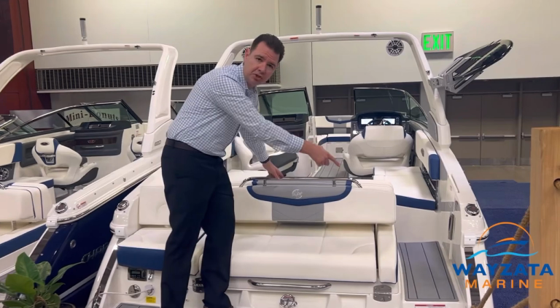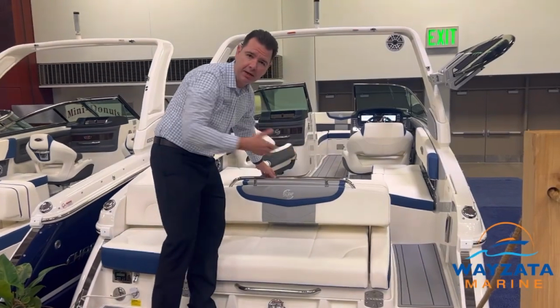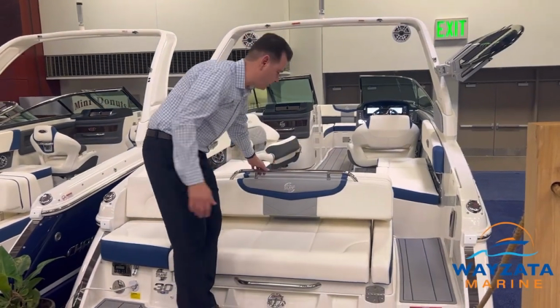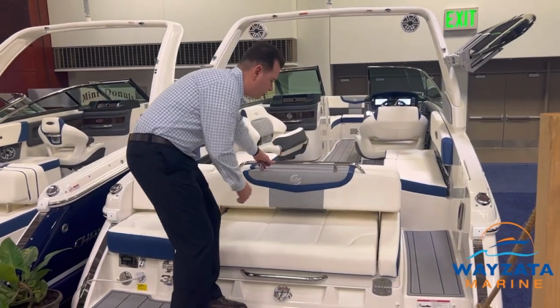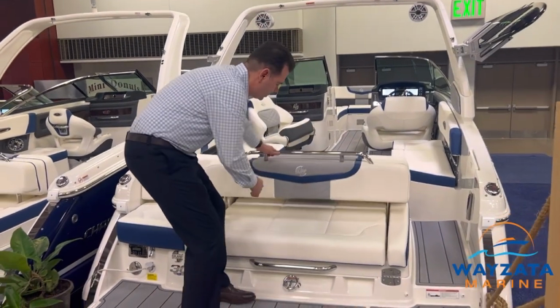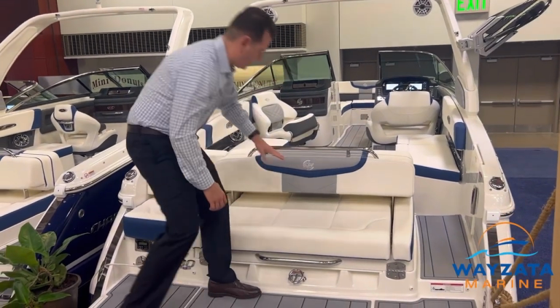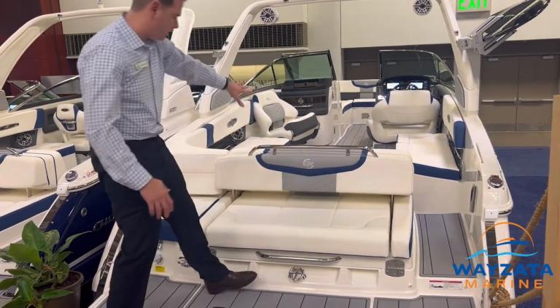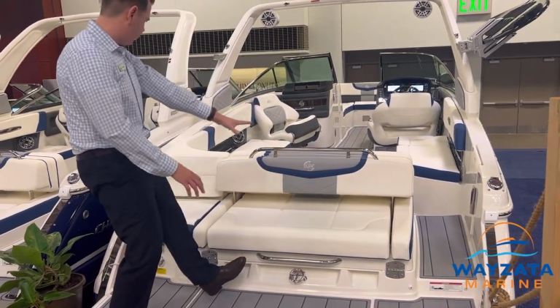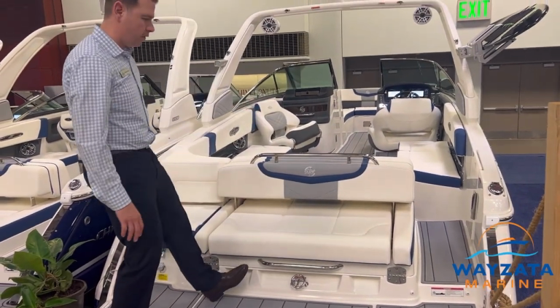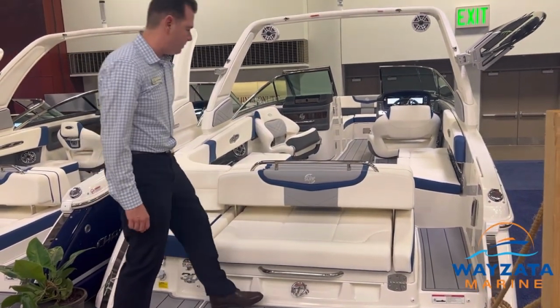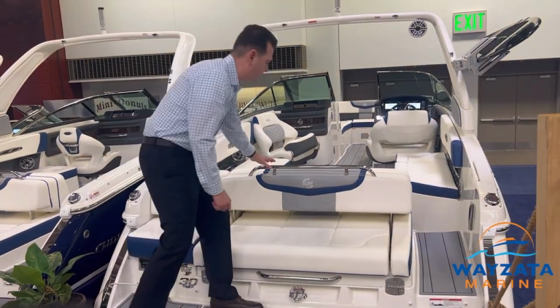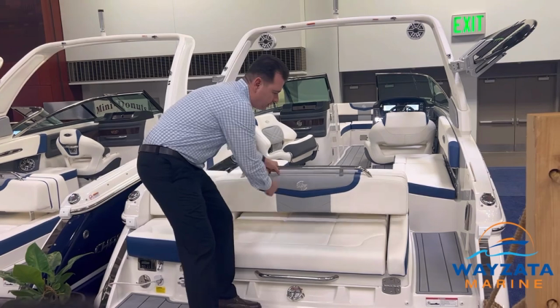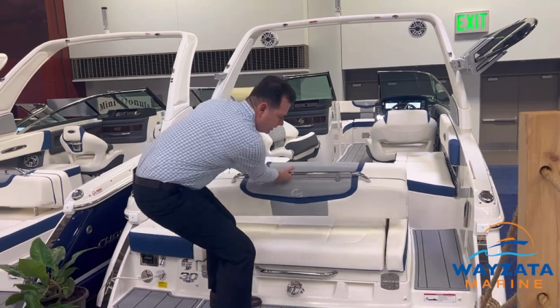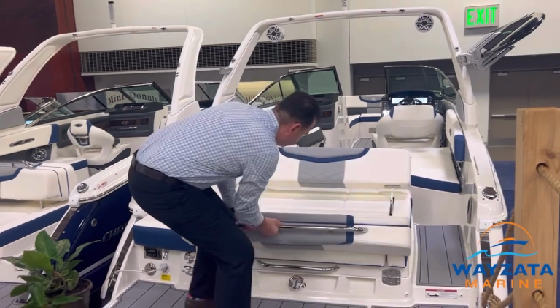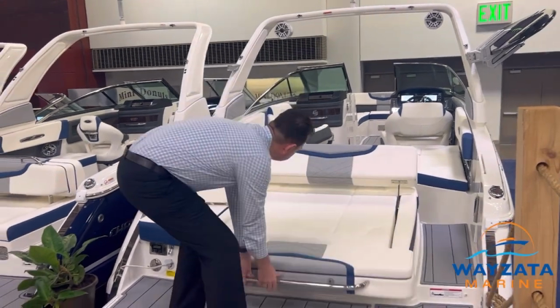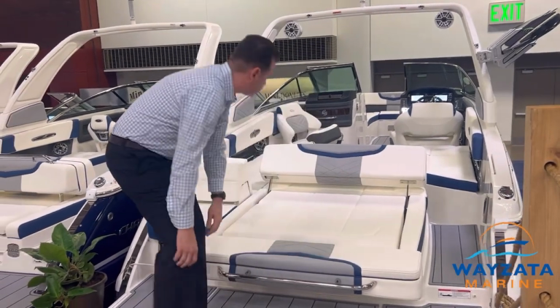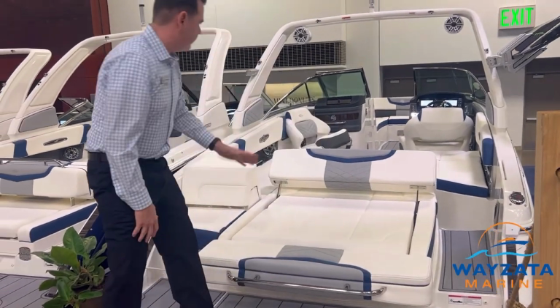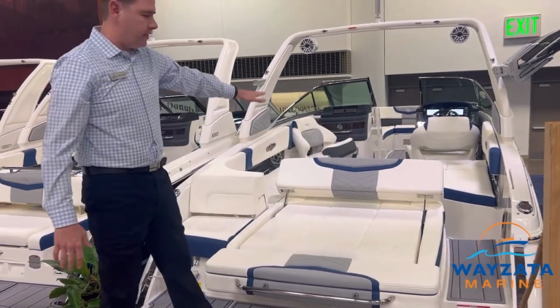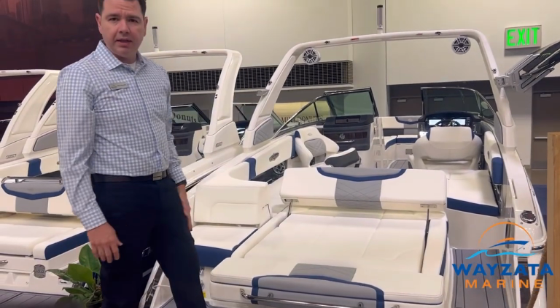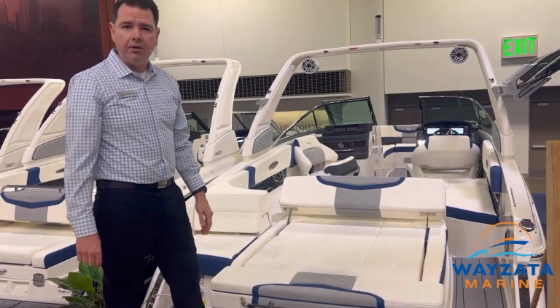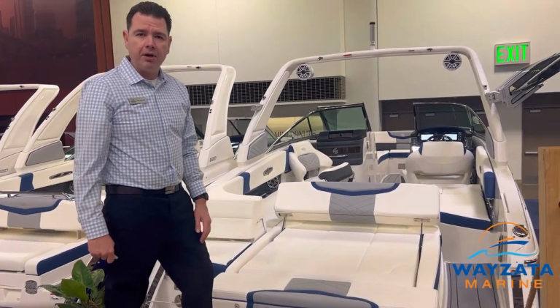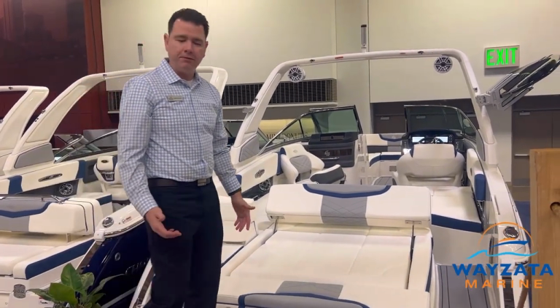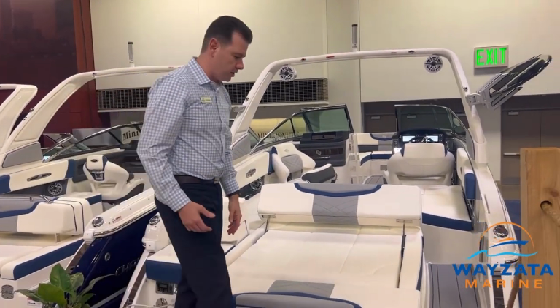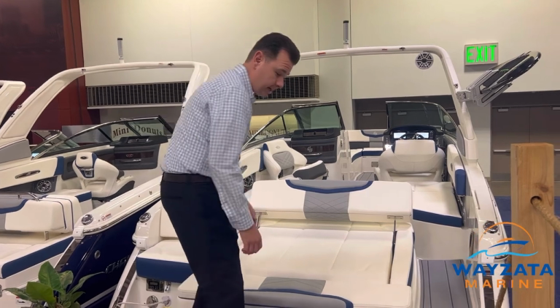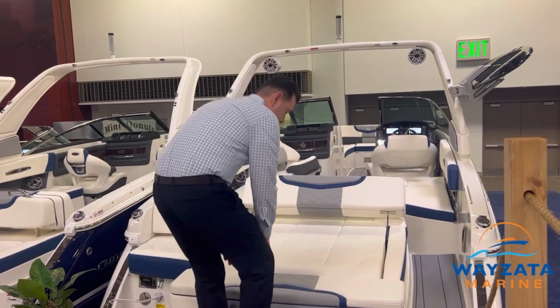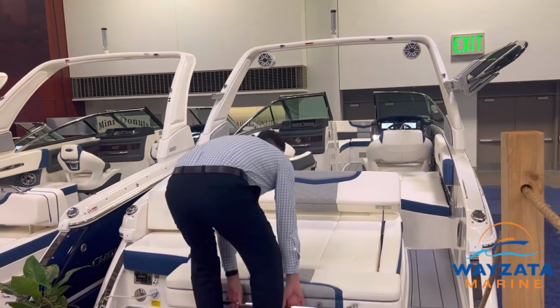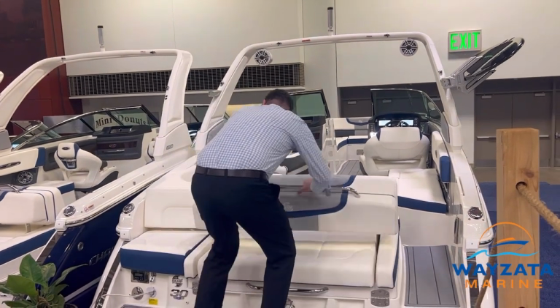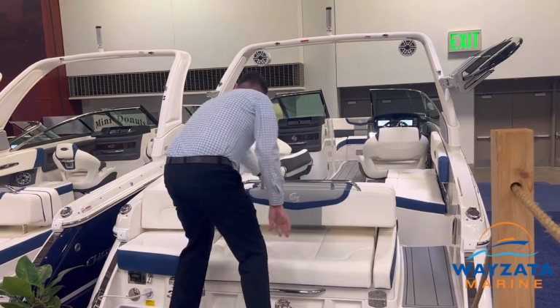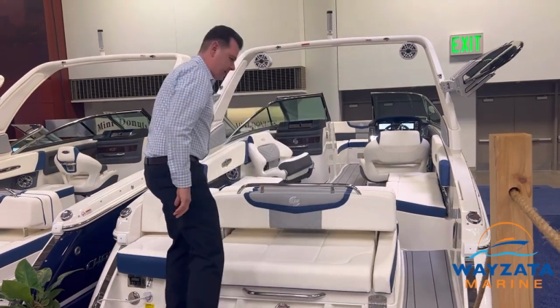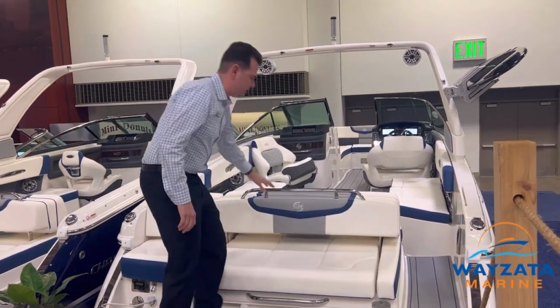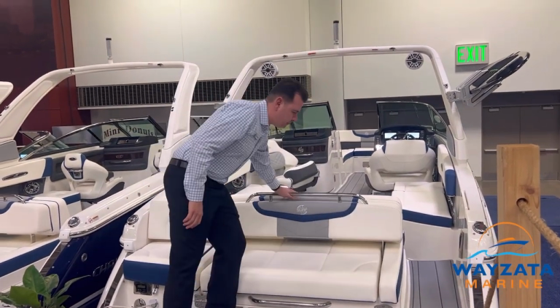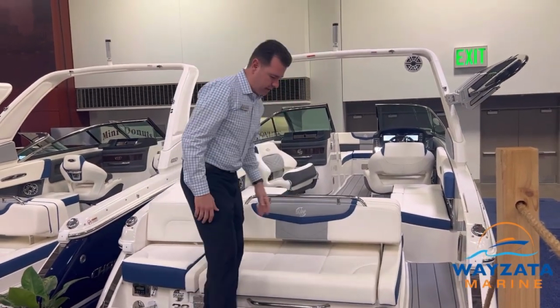You push a button and it goes into the water. Take a look at our couch — we've got a nice sofa on the back here. If we want to lay out, pull this down and then we can lay down and read a book, watch the fireworks, or take a nap. Lift that back up — easy to put back in place.